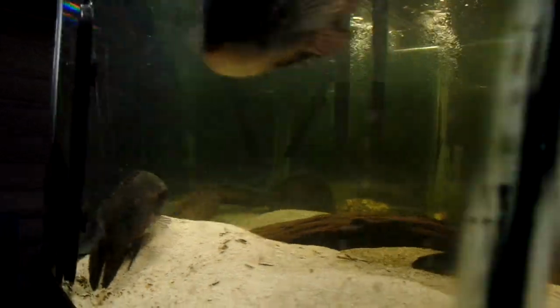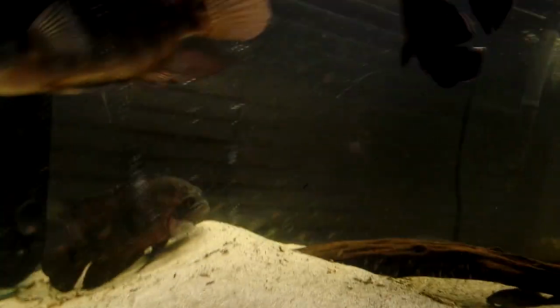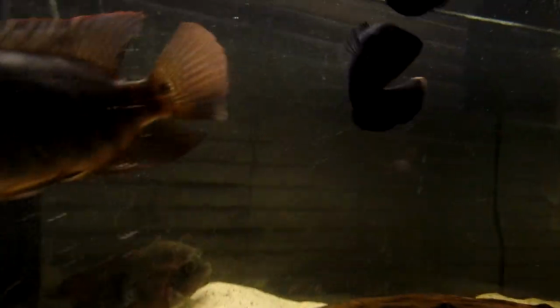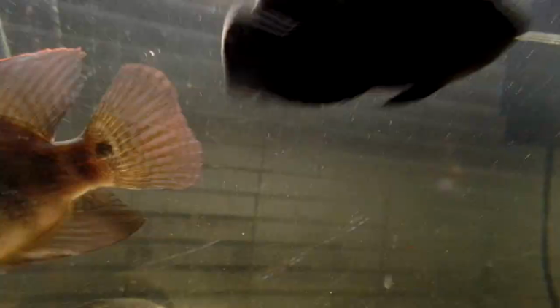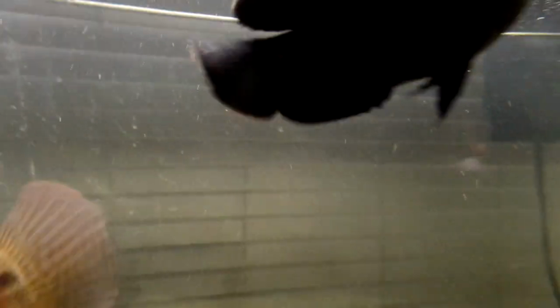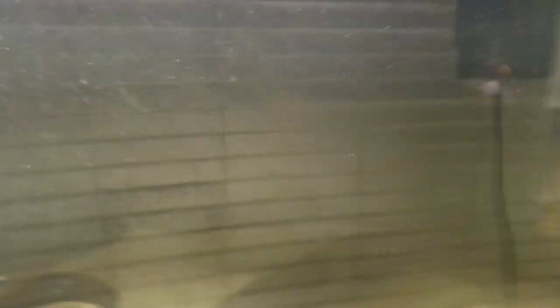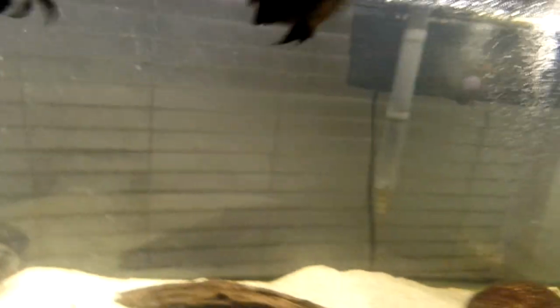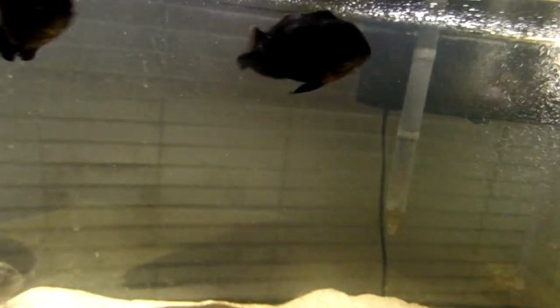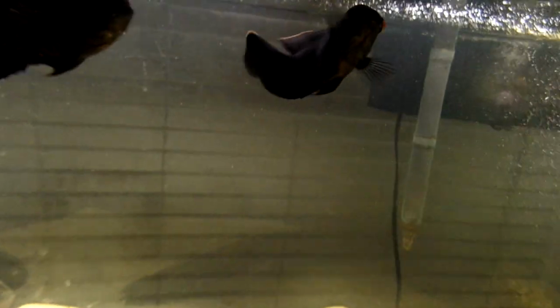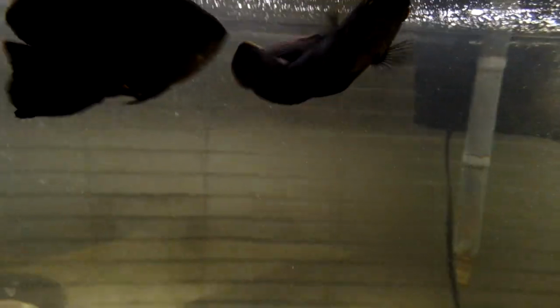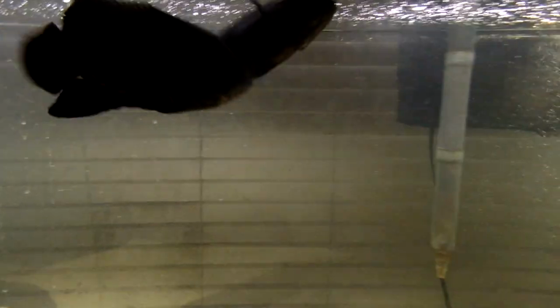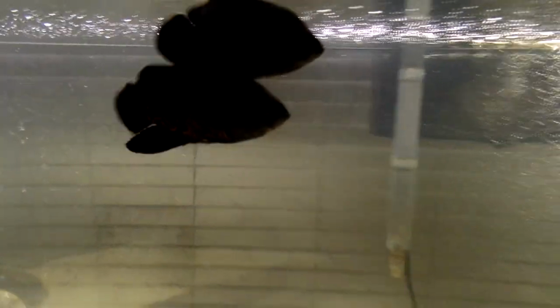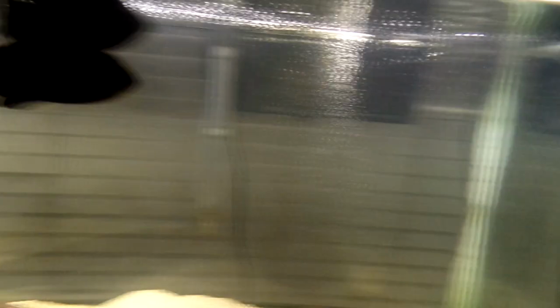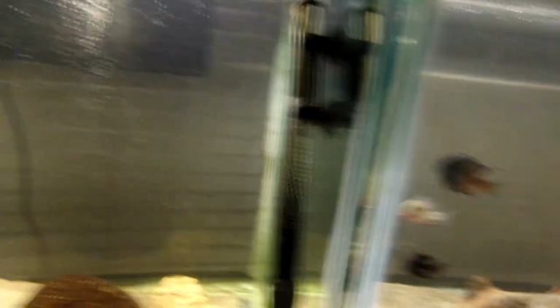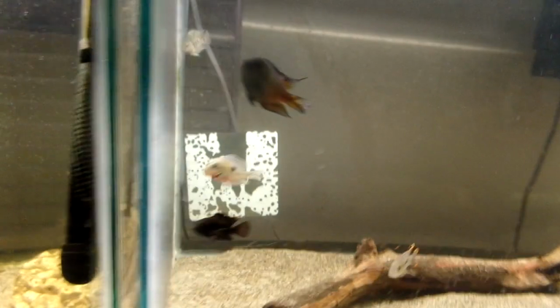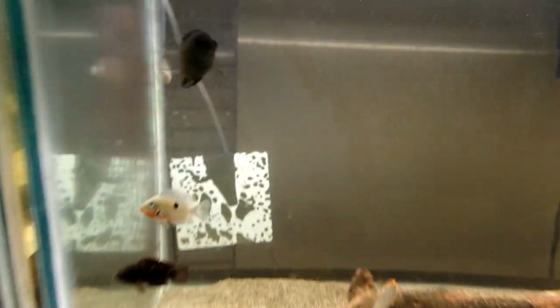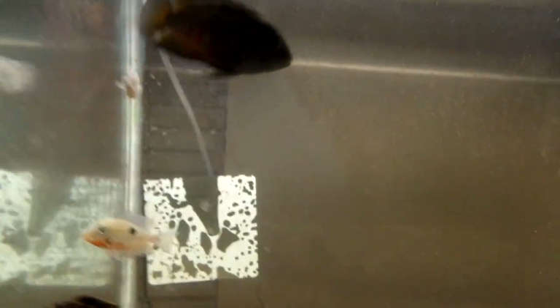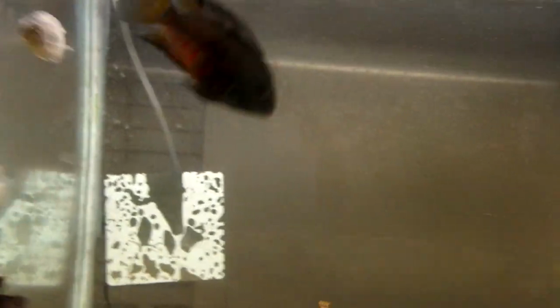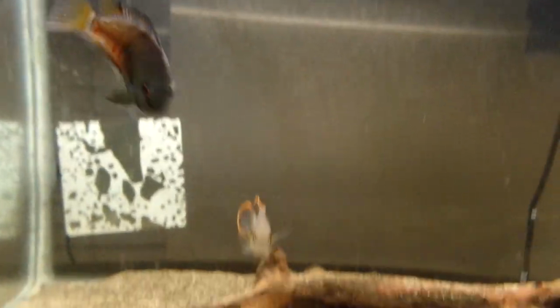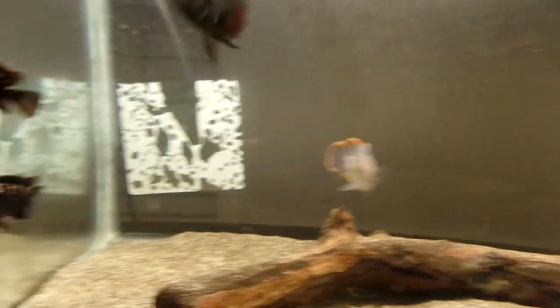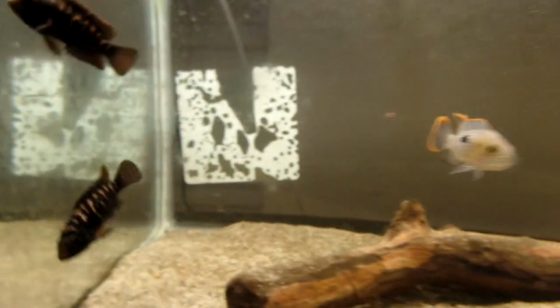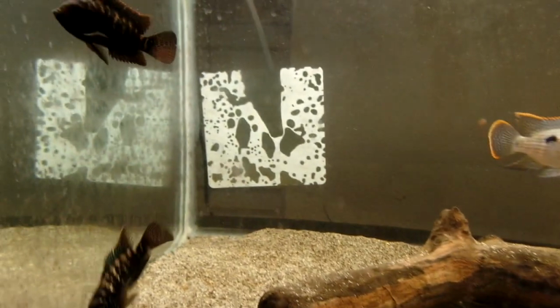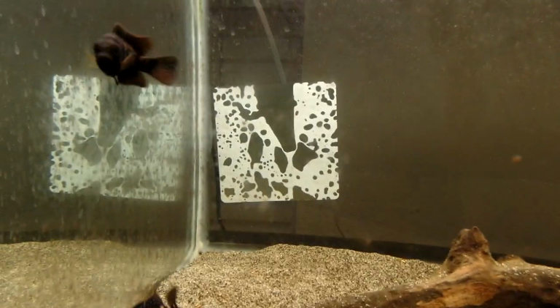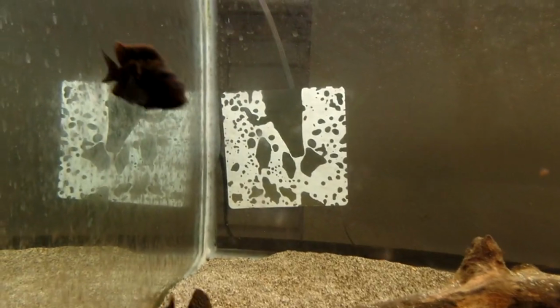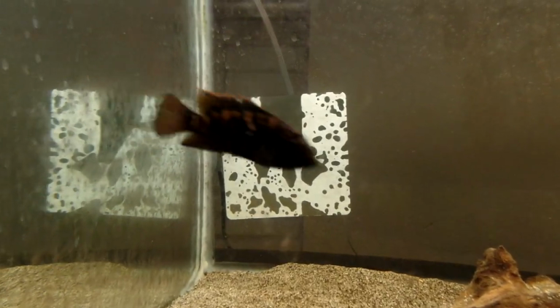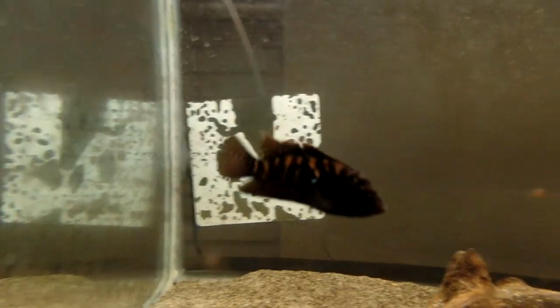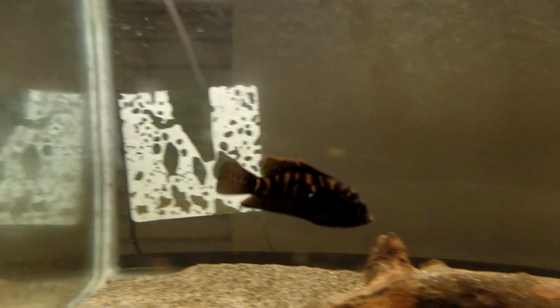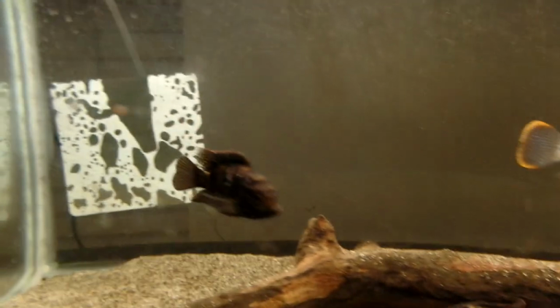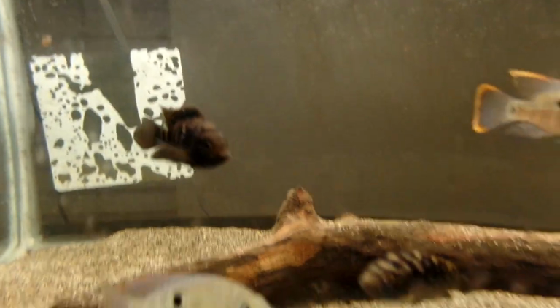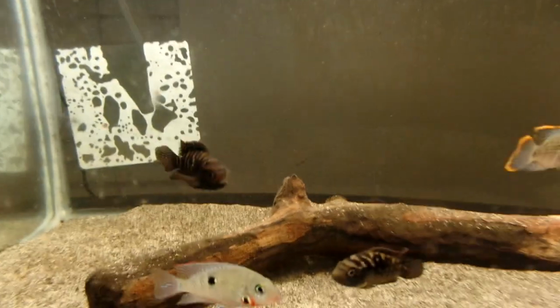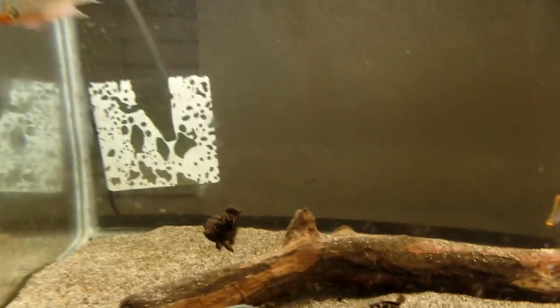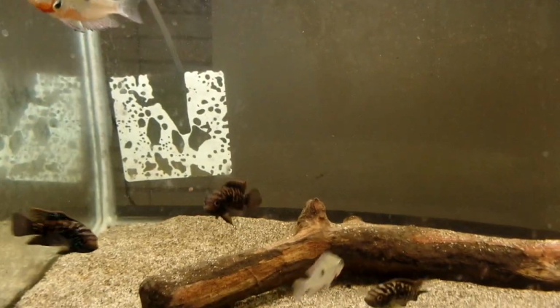Well, there you have it. I wanted to do an update on the grow-out tanks and the babies that are going to be going in the new tank. Alright everybody, later.